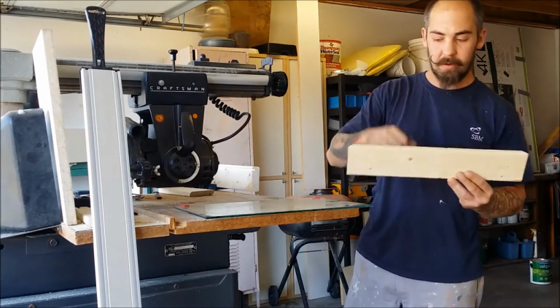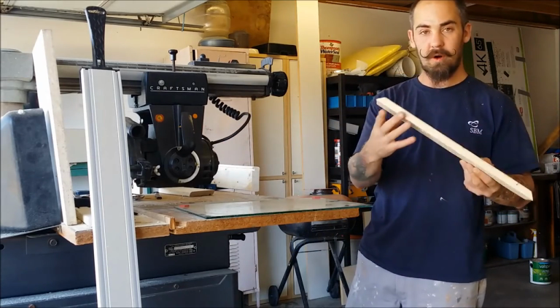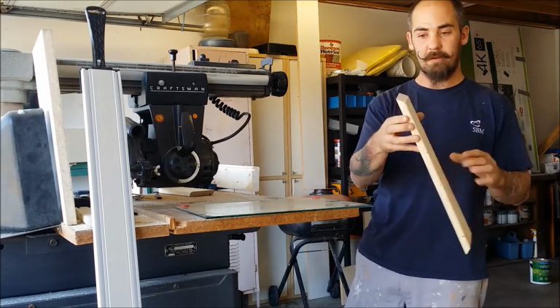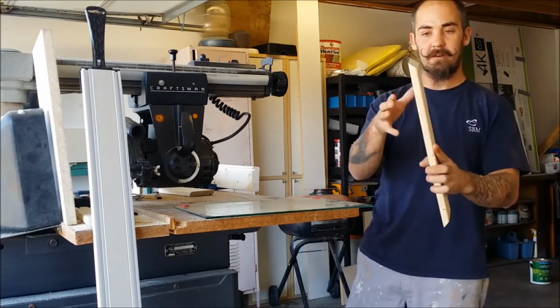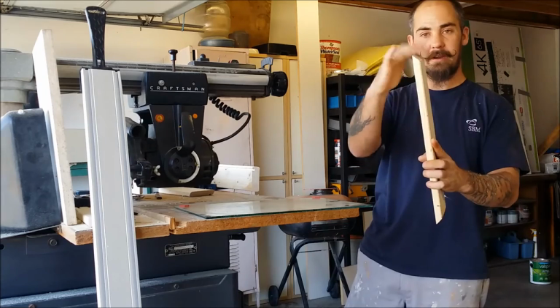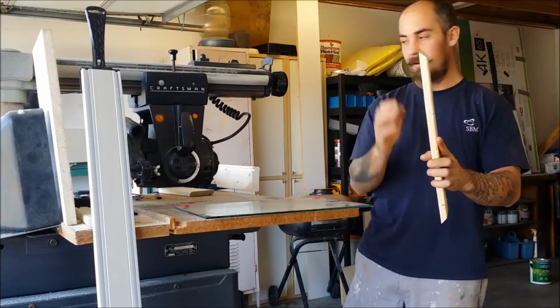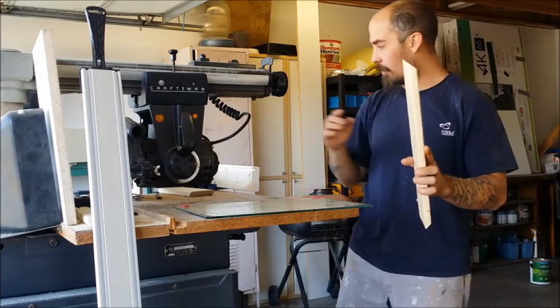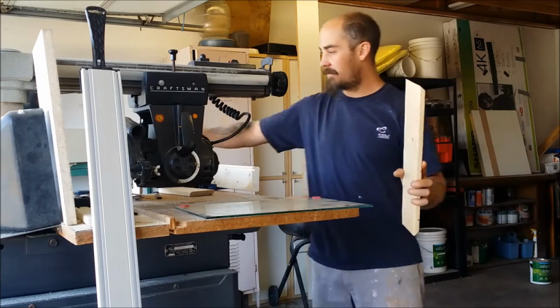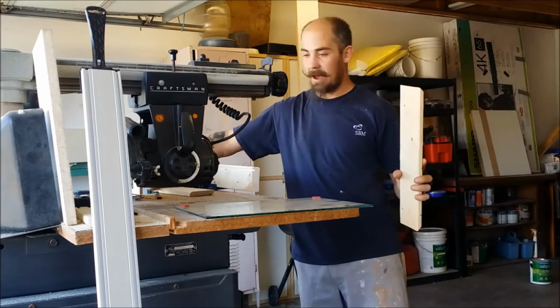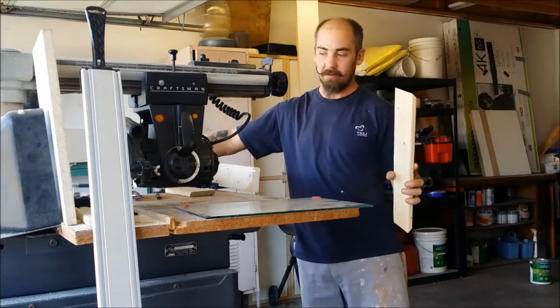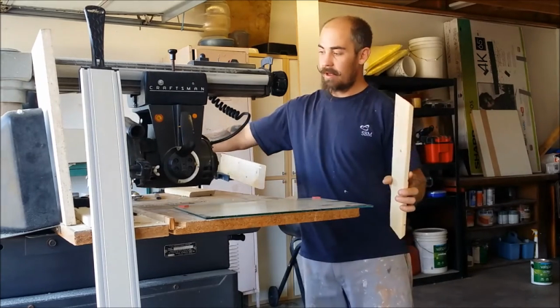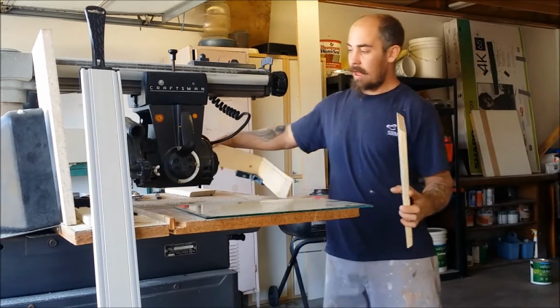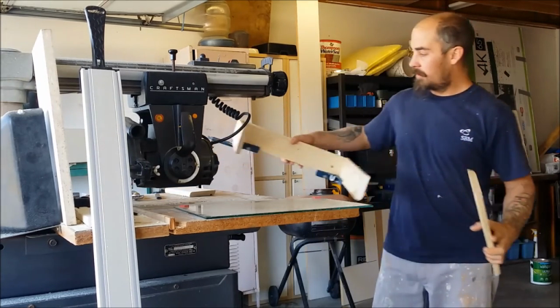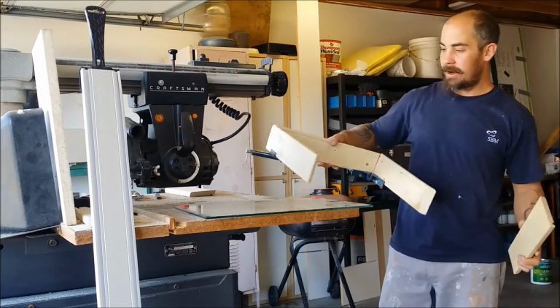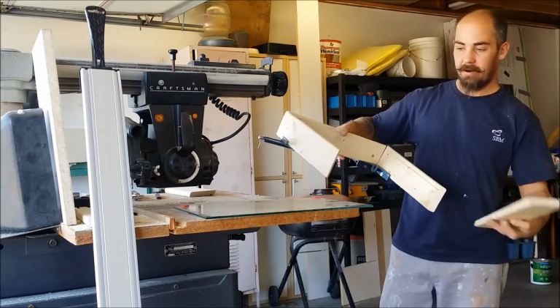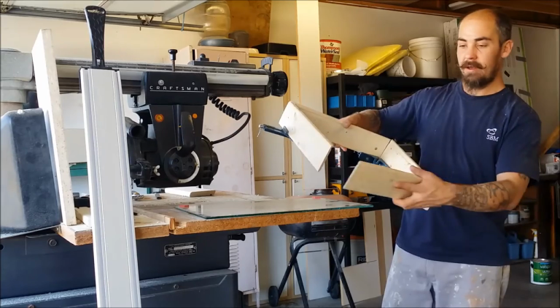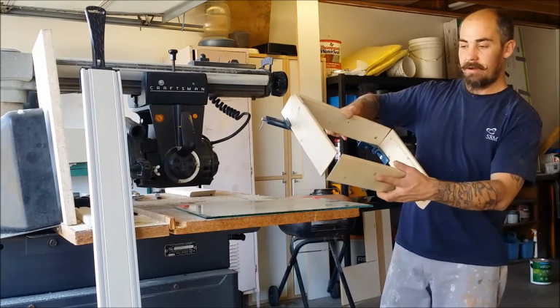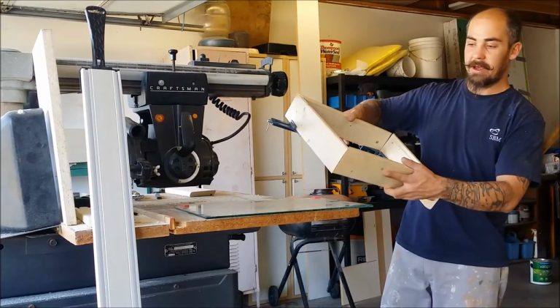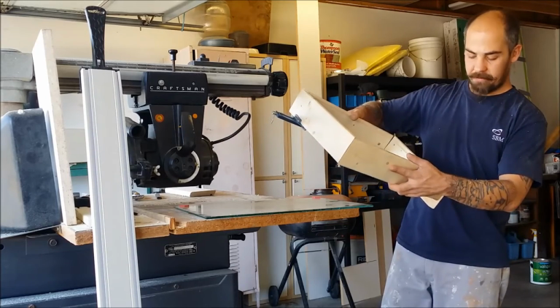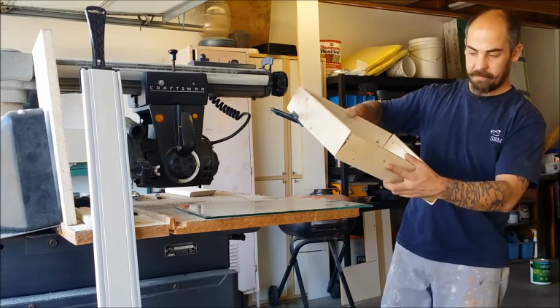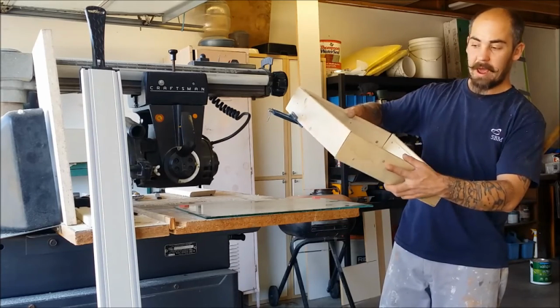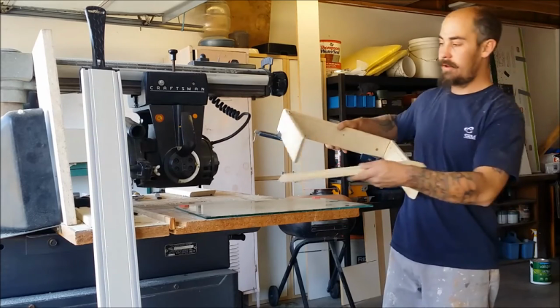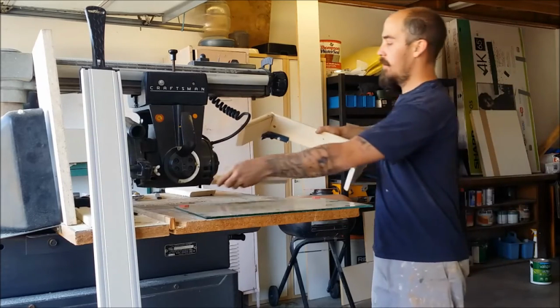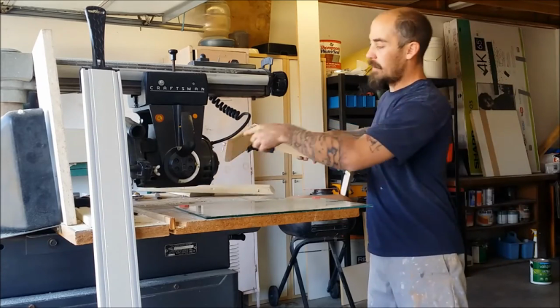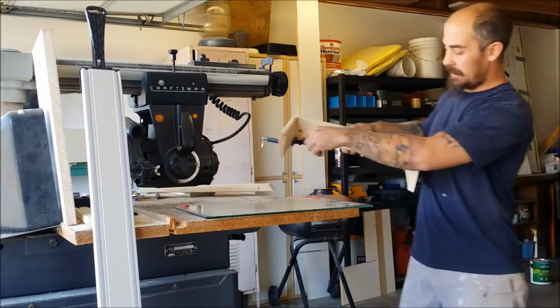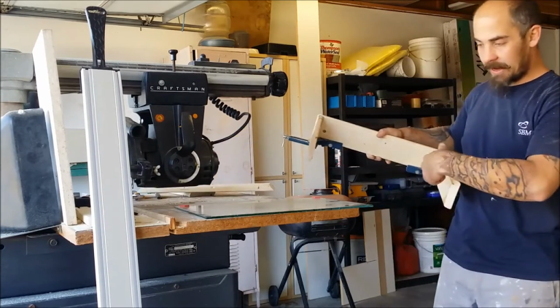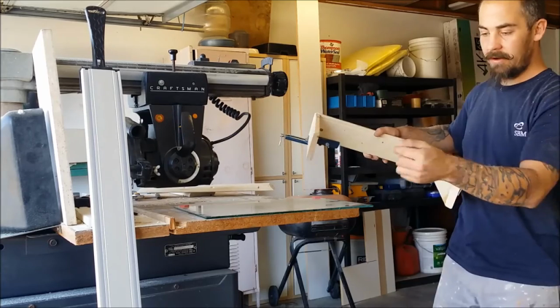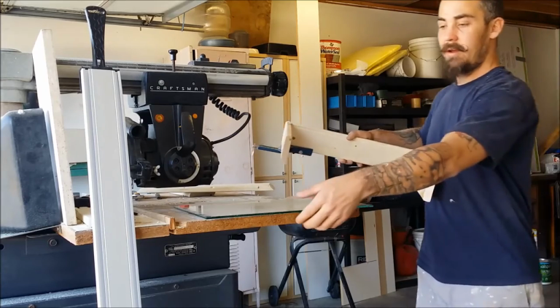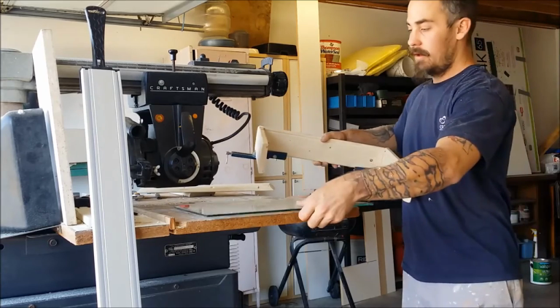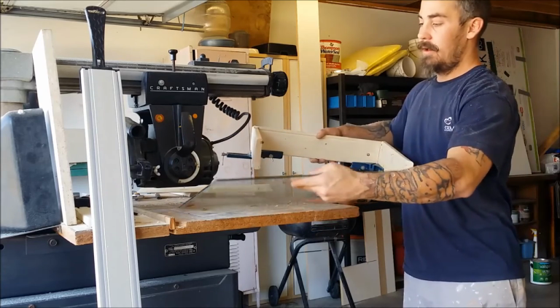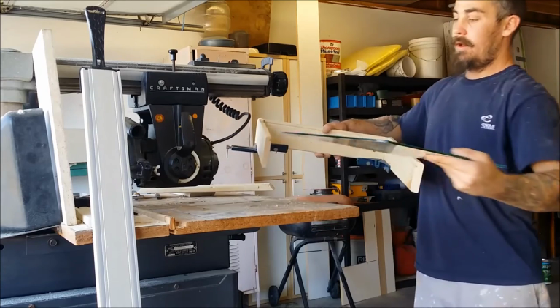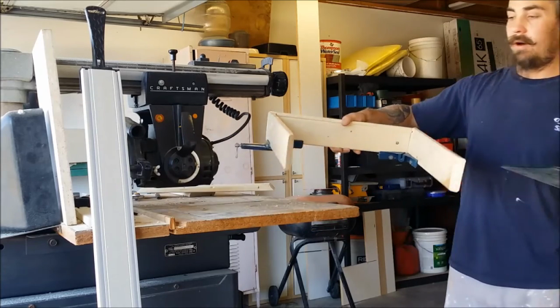I measured the inside of the track that I just dado'd all around.